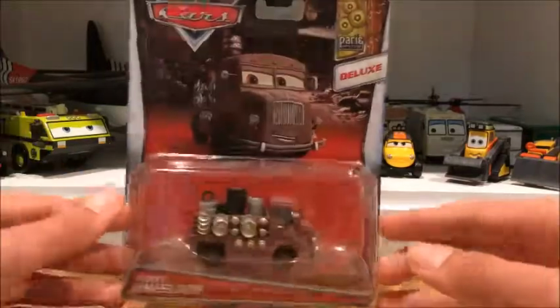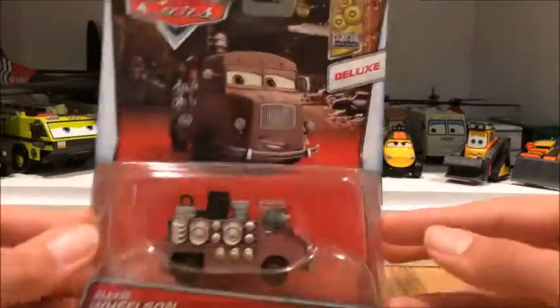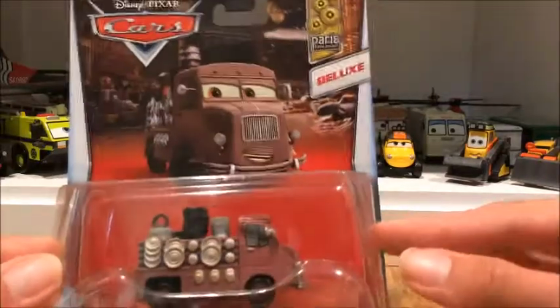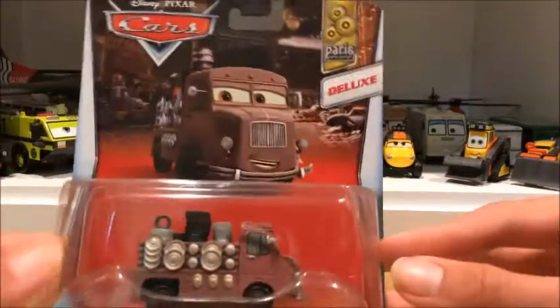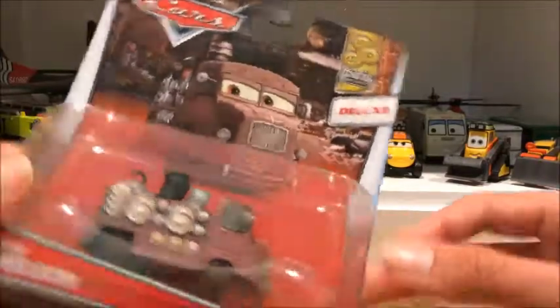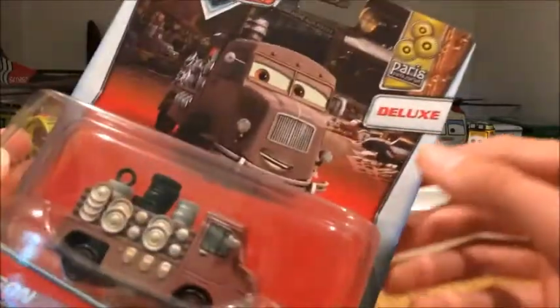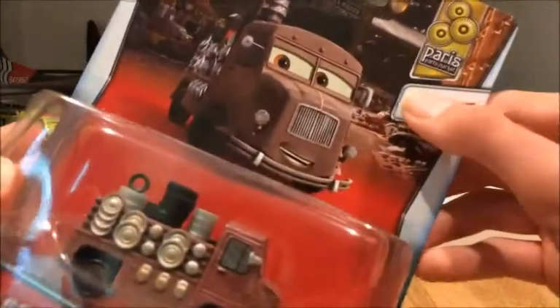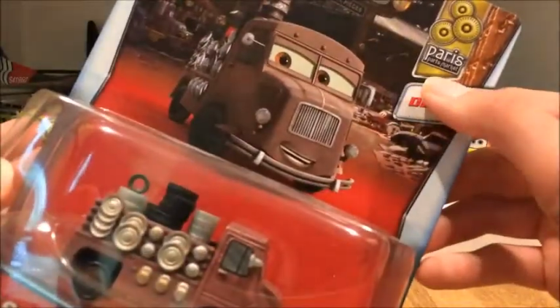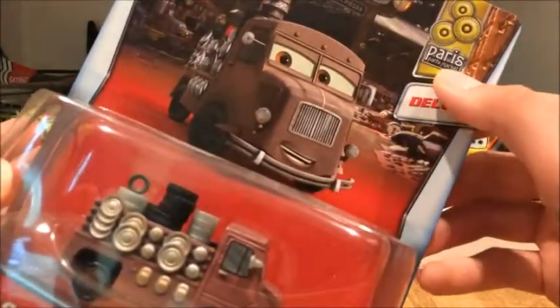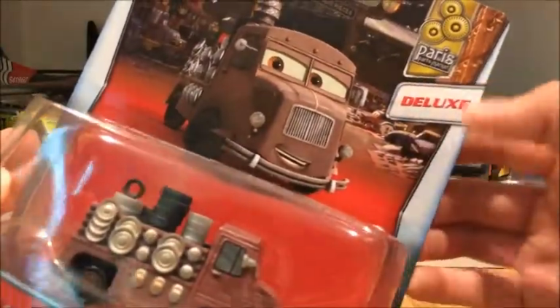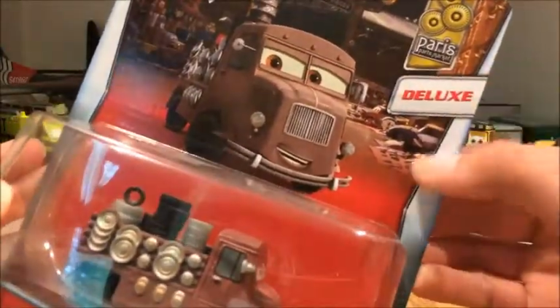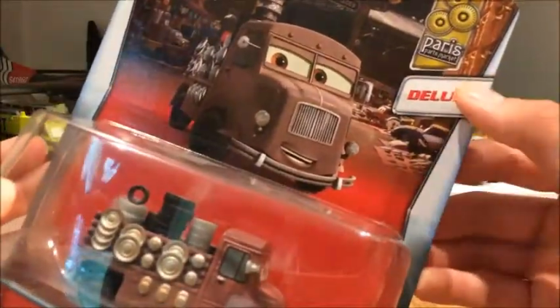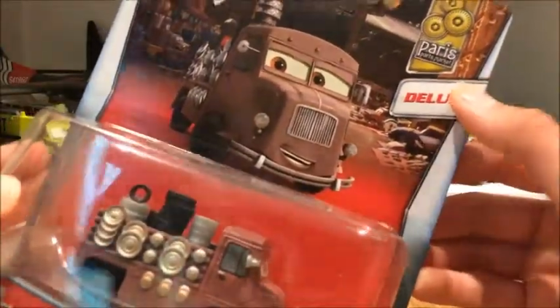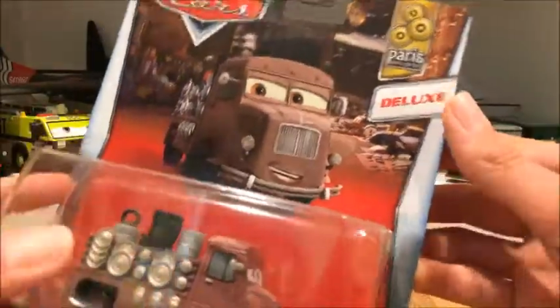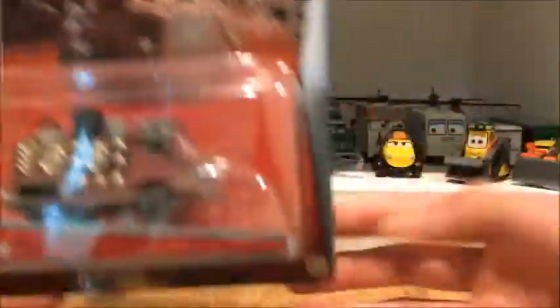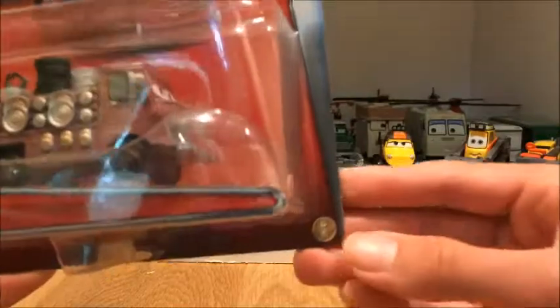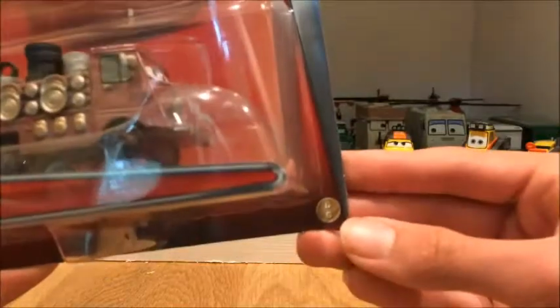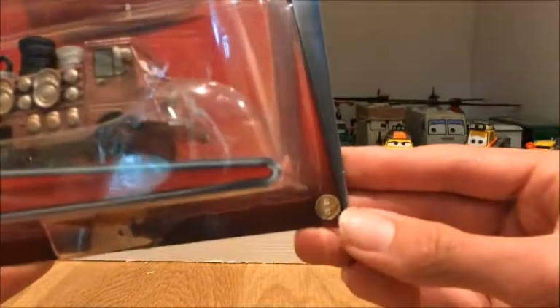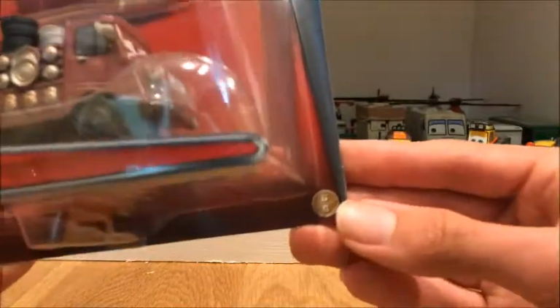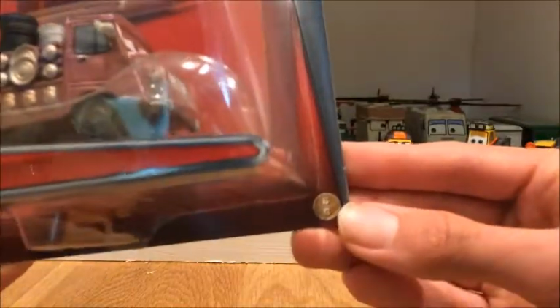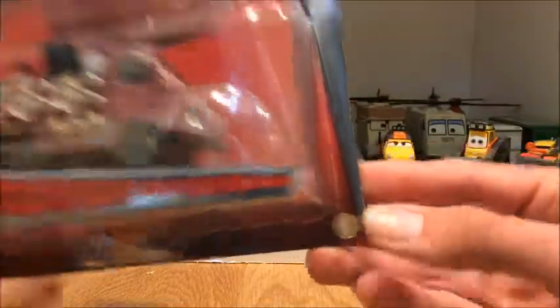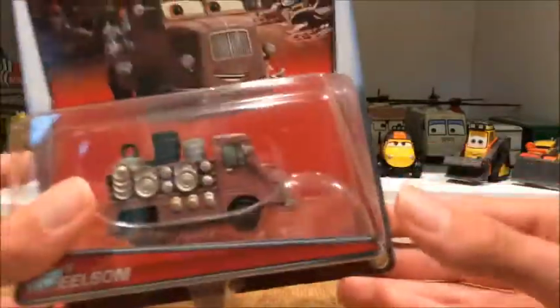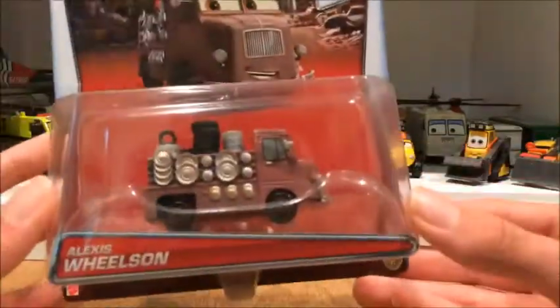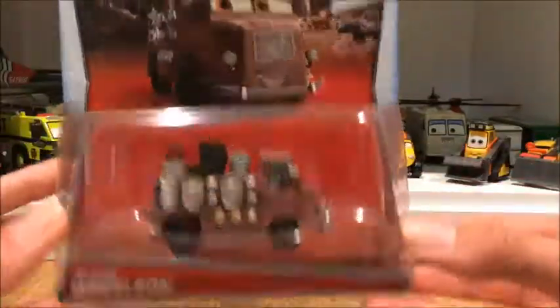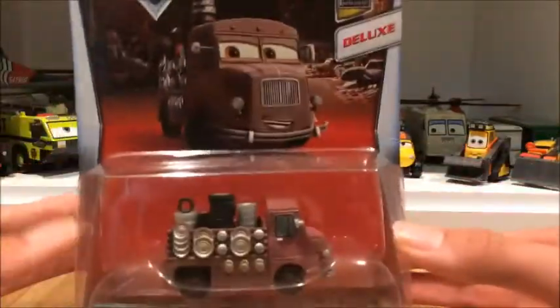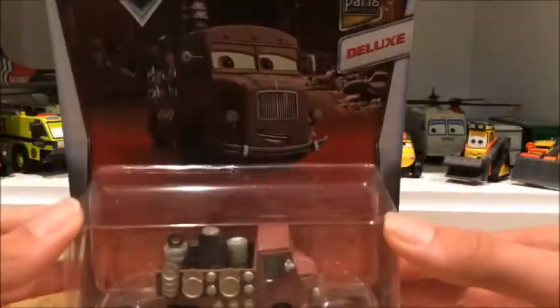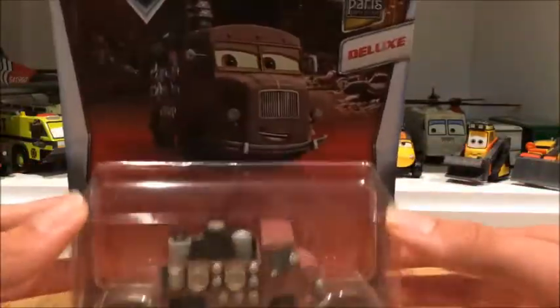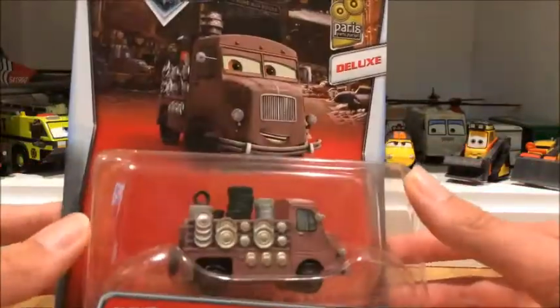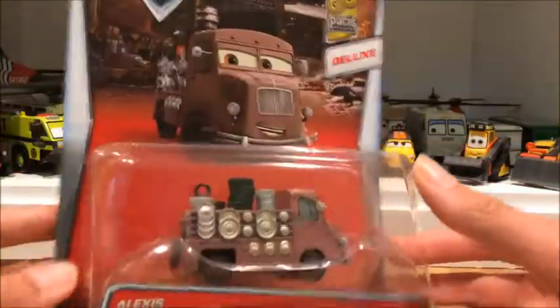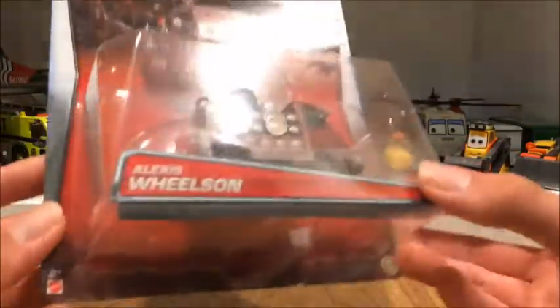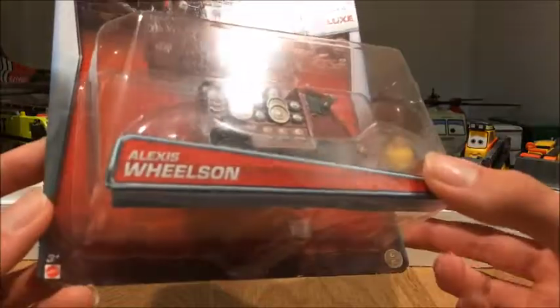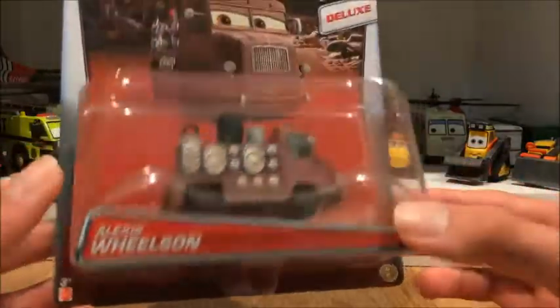Alexis Wilson is from the Paris Parts Market. He's a deluxe, he's 6 out of 6, and he's the final car in the series.